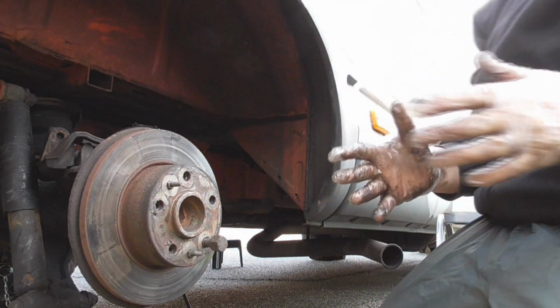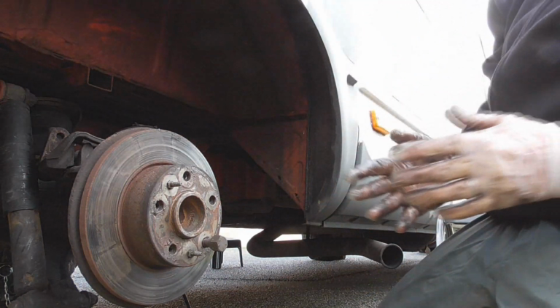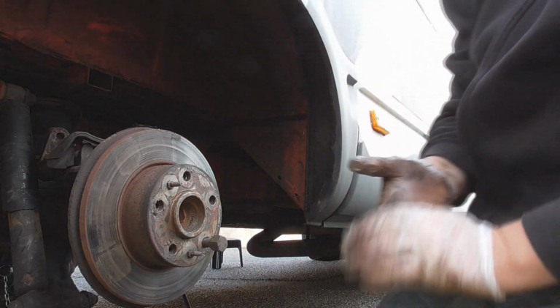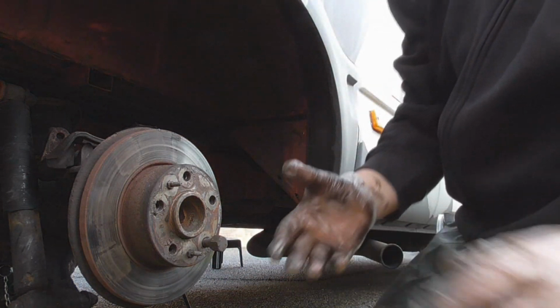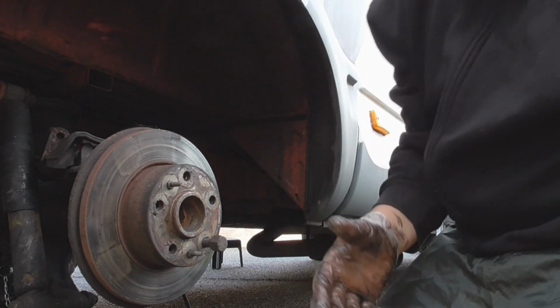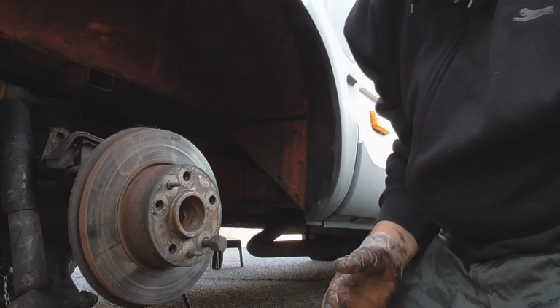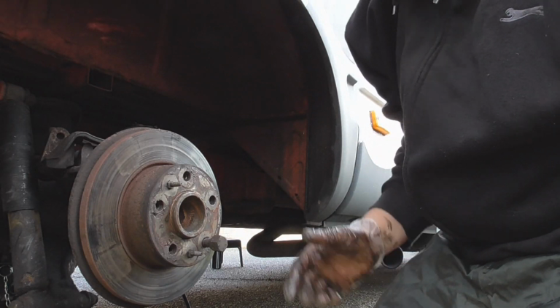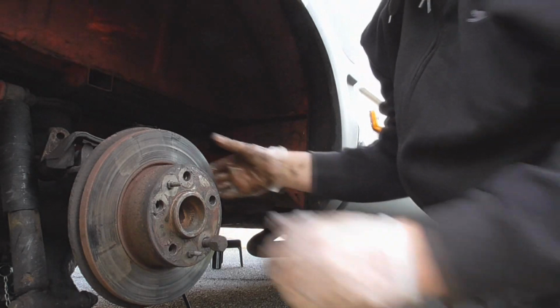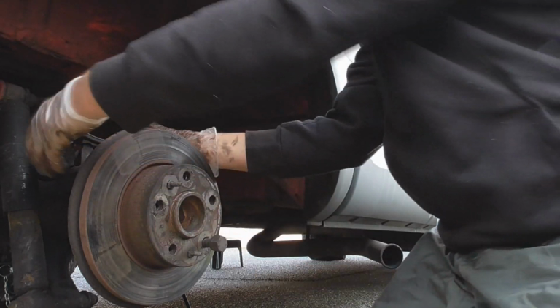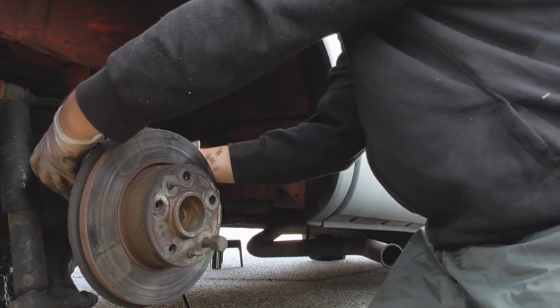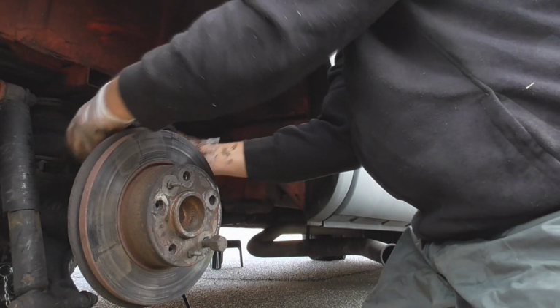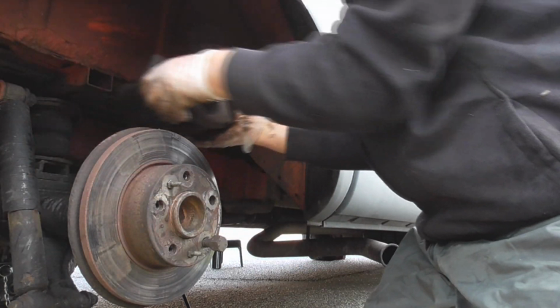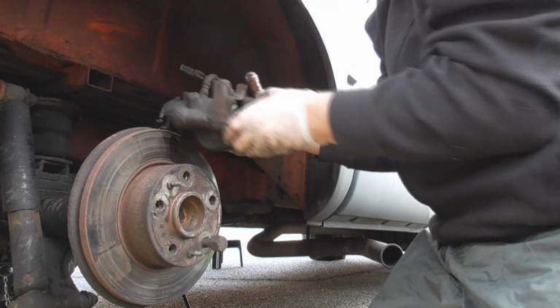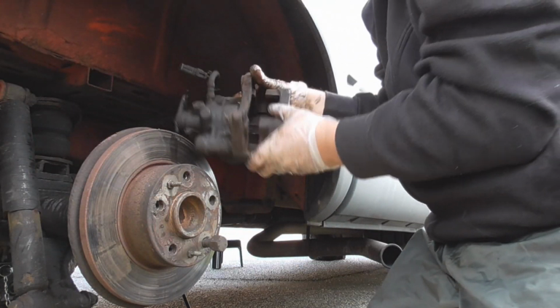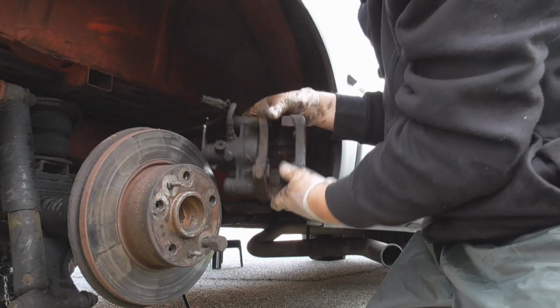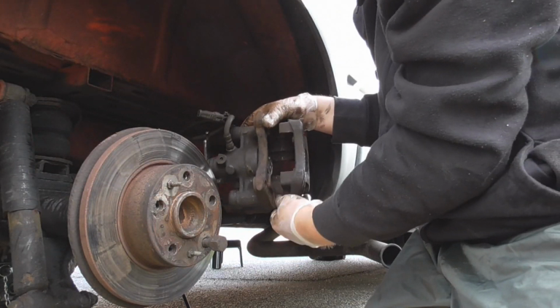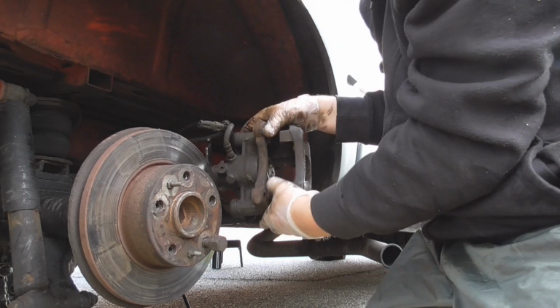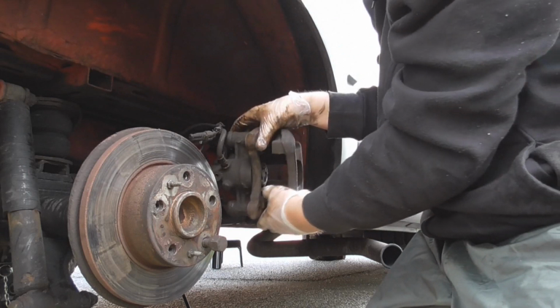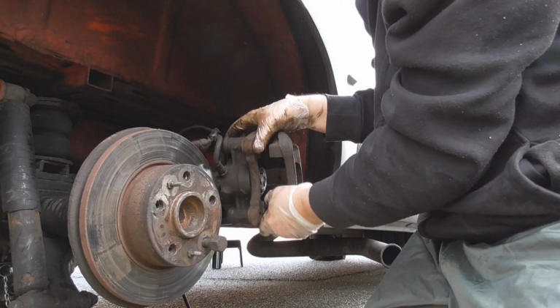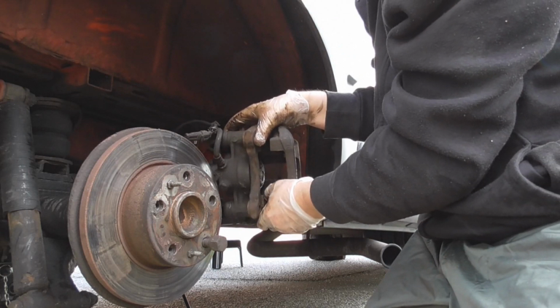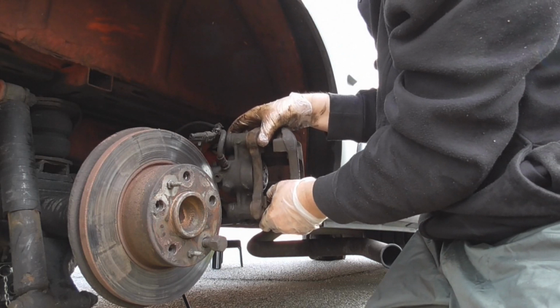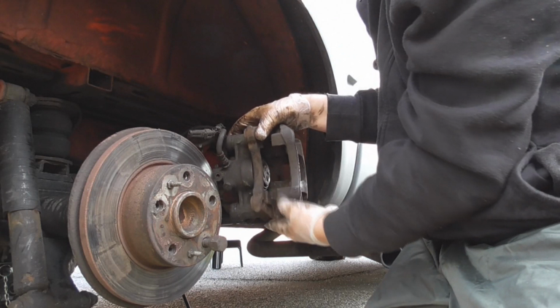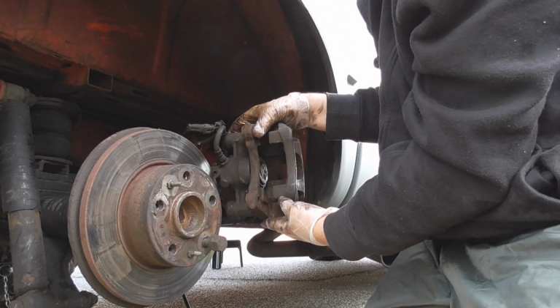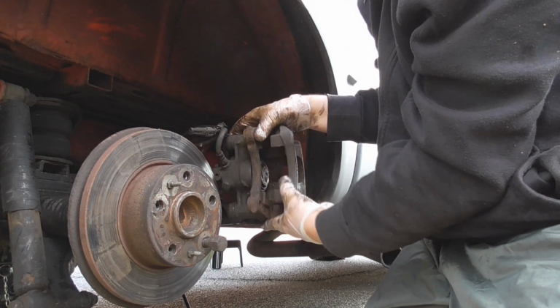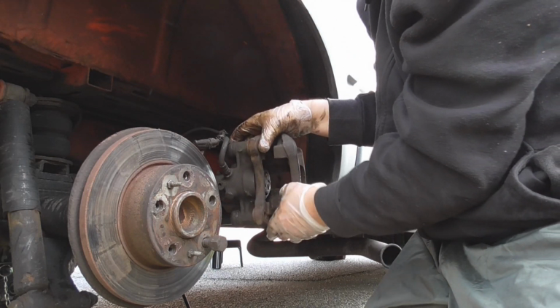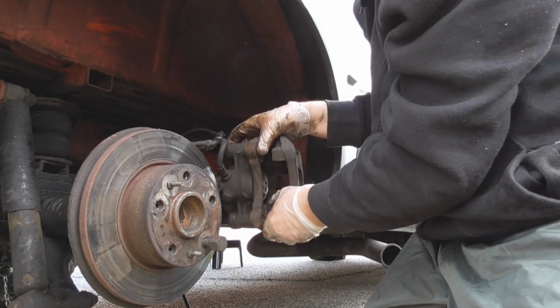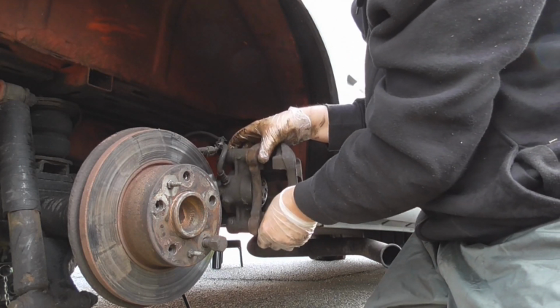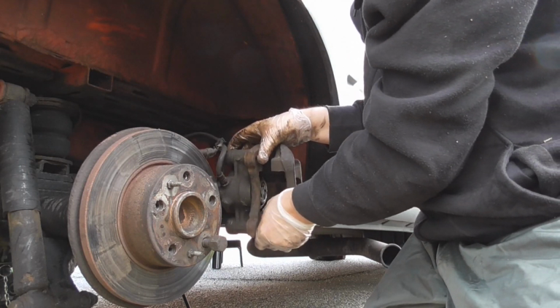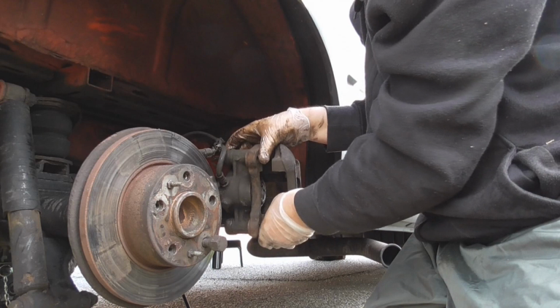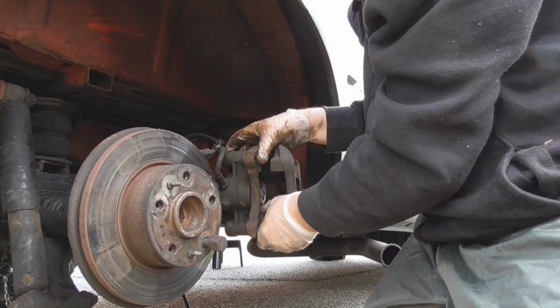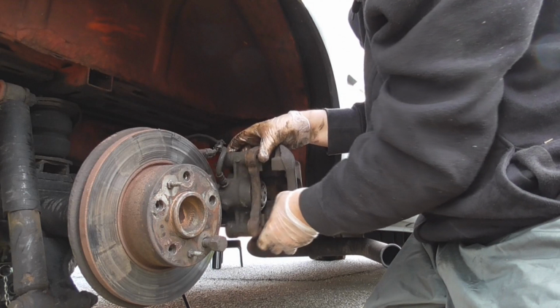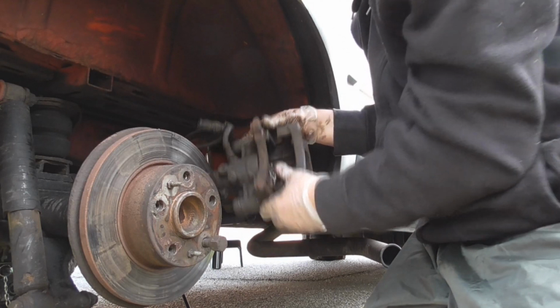As I said, a little bit of grease on the runners on the caliper now. I took the pads out, but just here where the pads sit — I'm going to put a bit of grease on there.